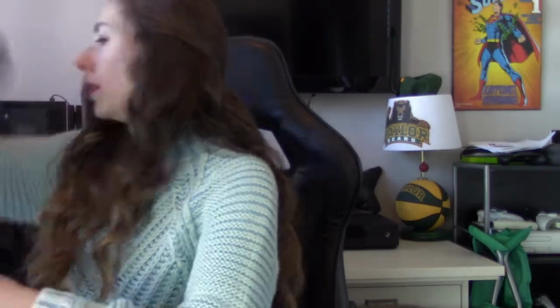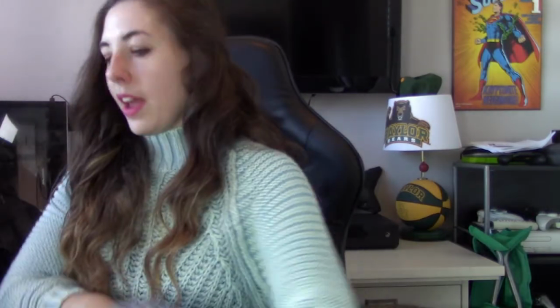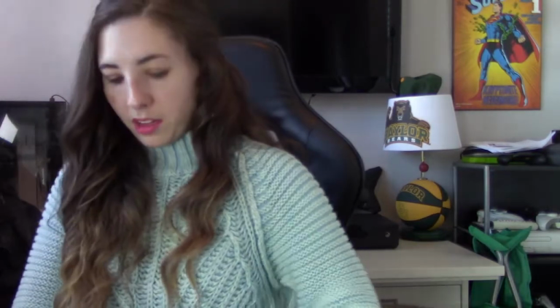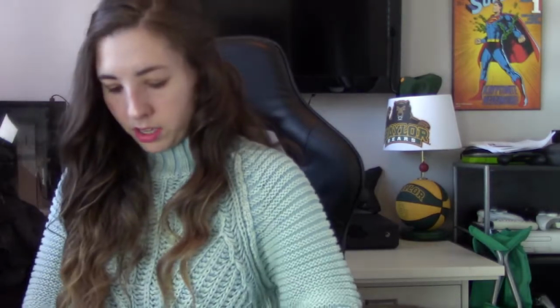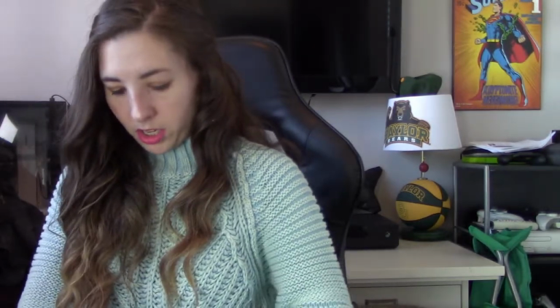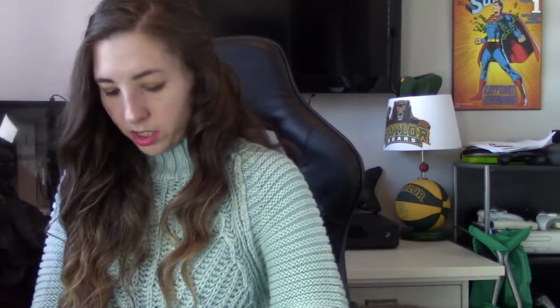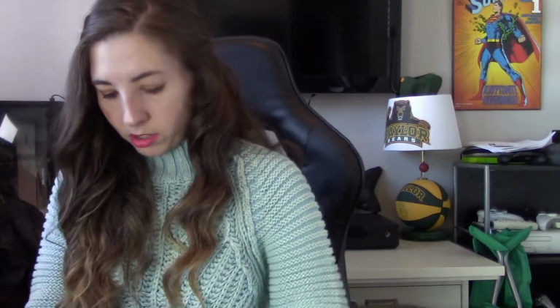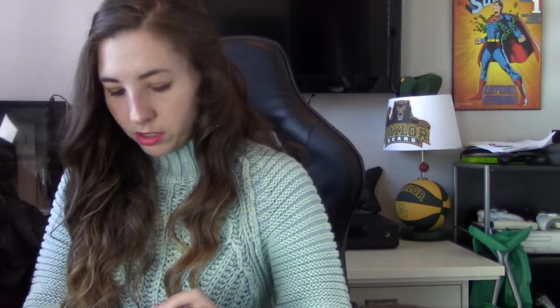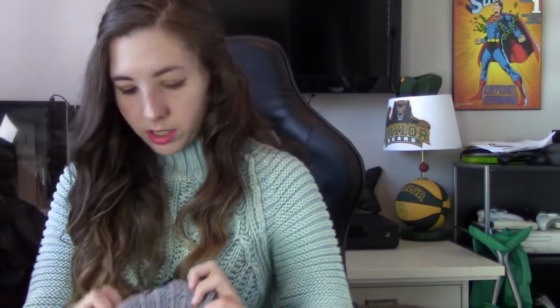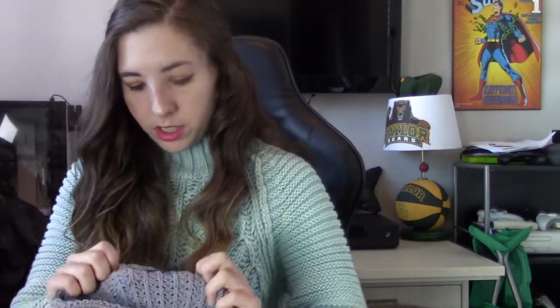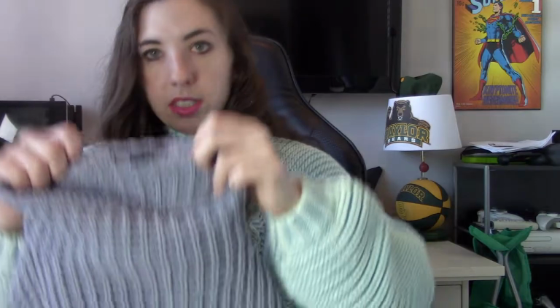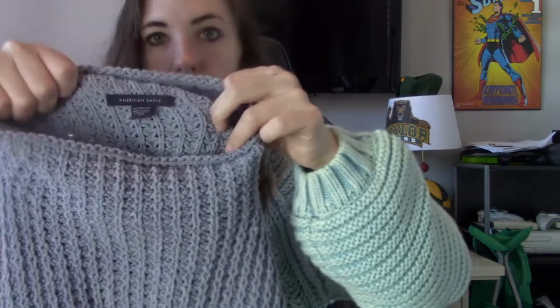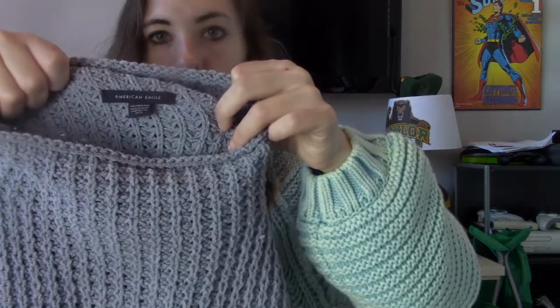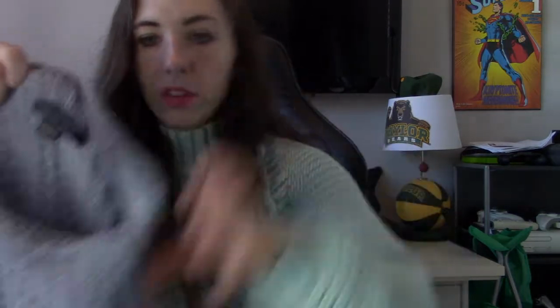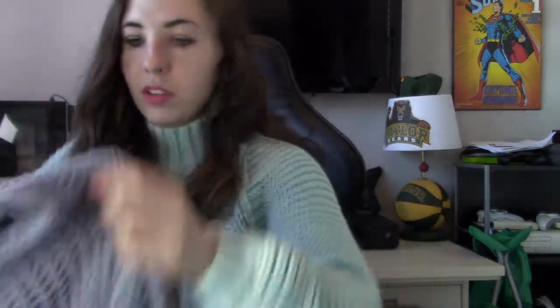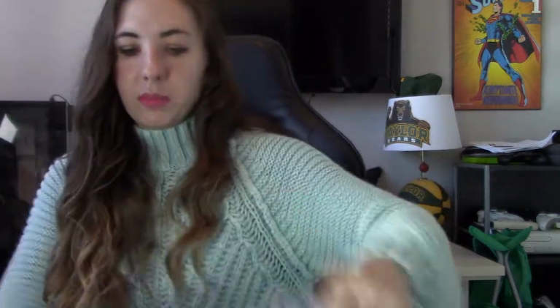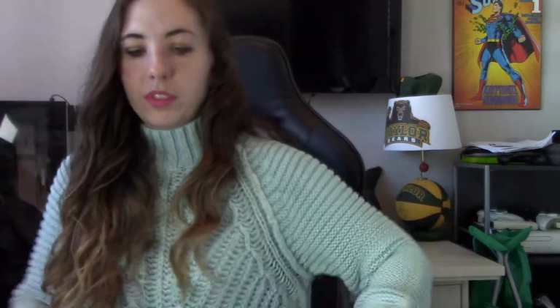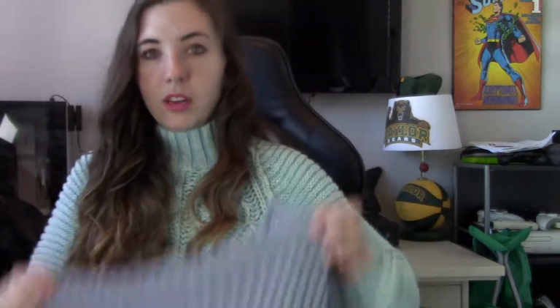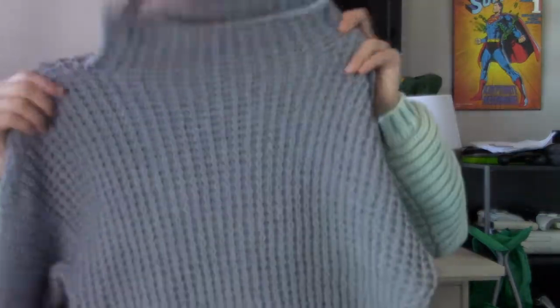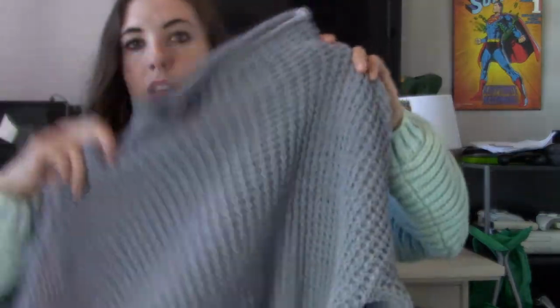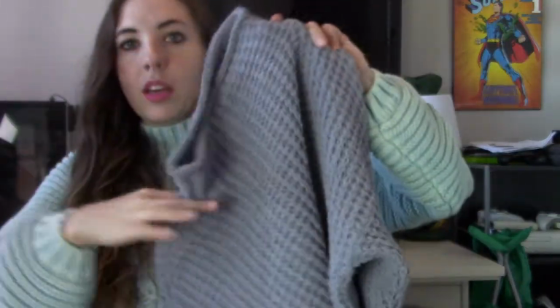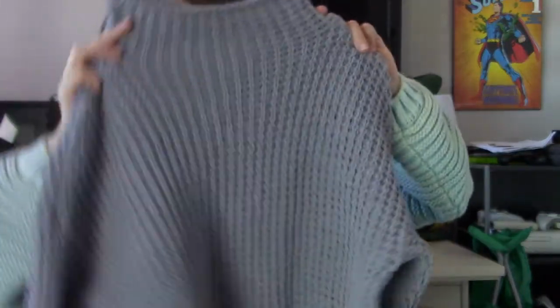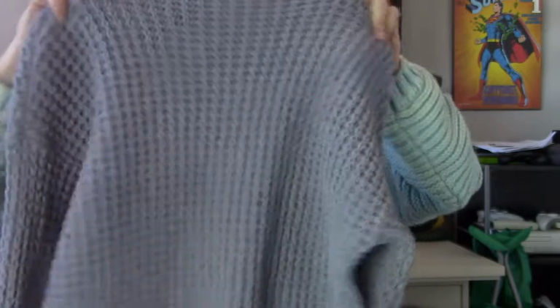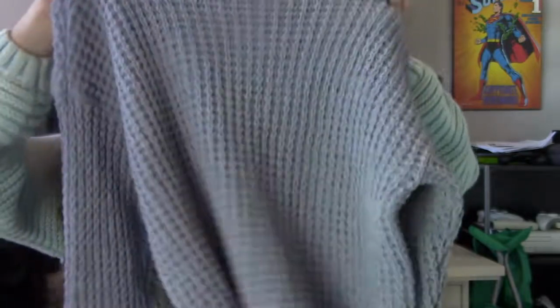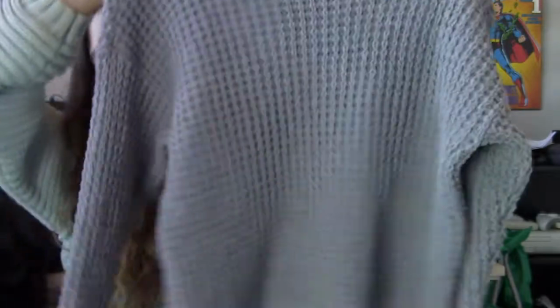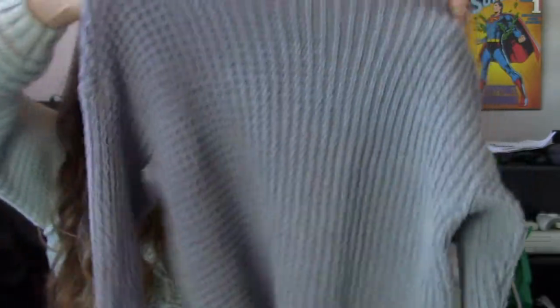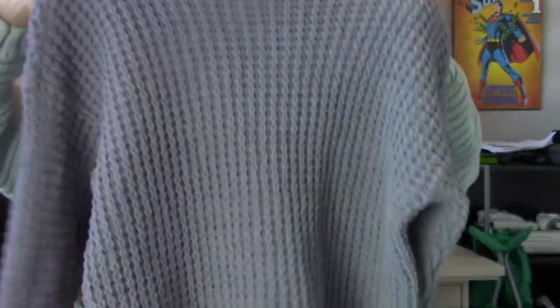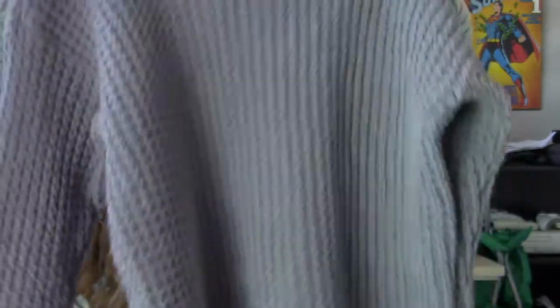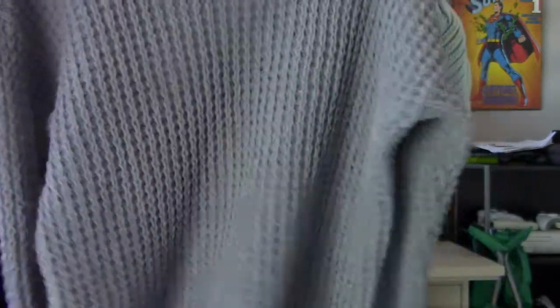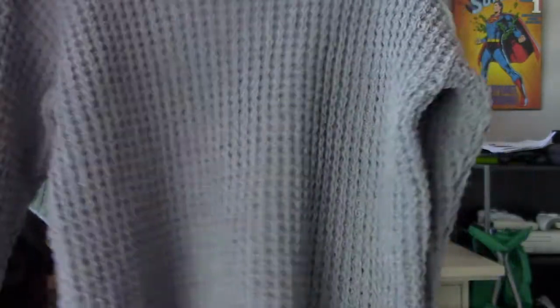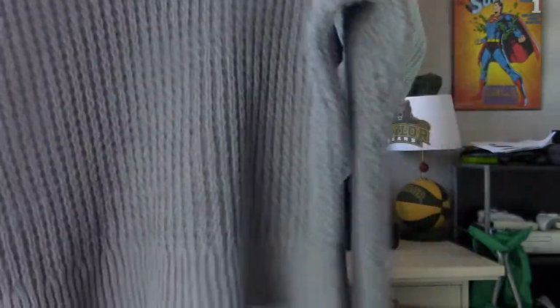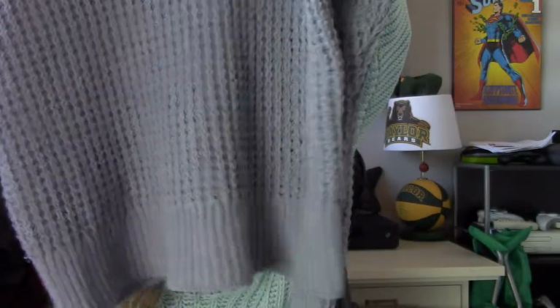Then we have American Eagle, size extra small. Look at how beautiful this color is — I'm in love. It's just a waffle knit mock neck sweater.